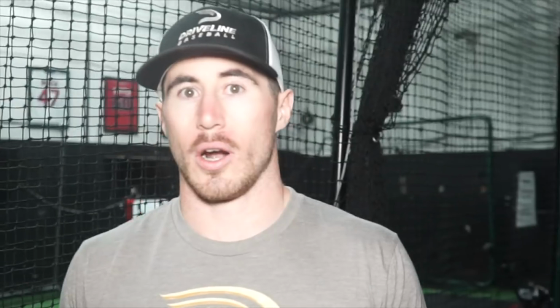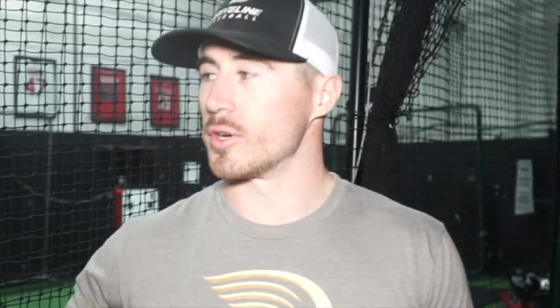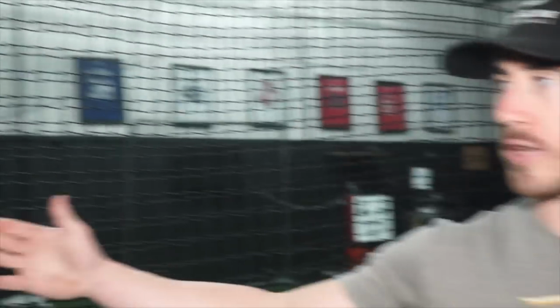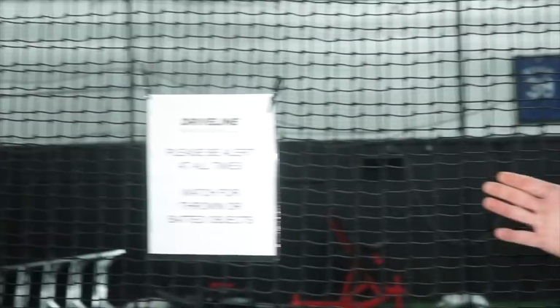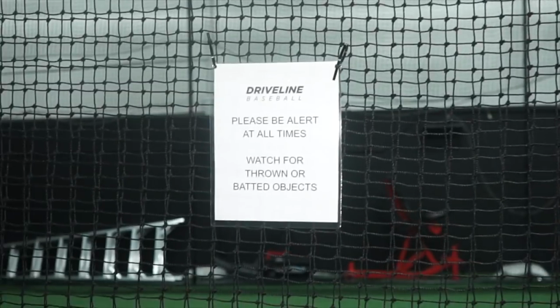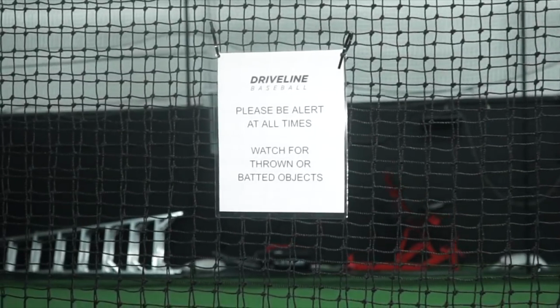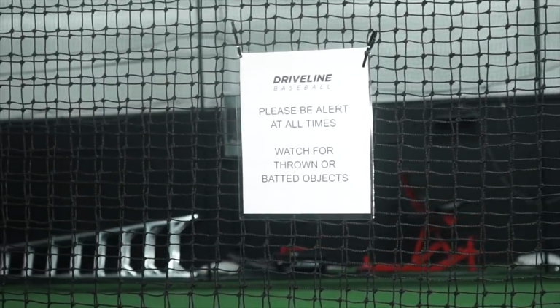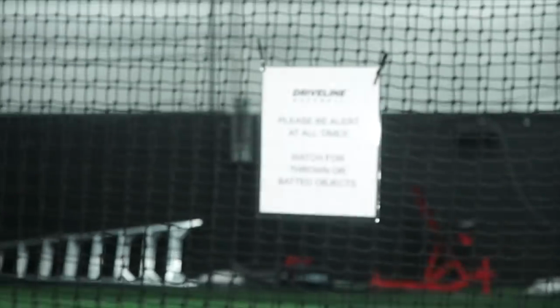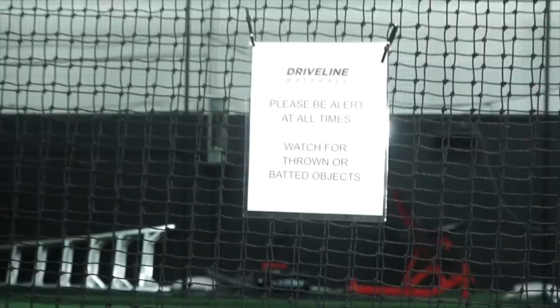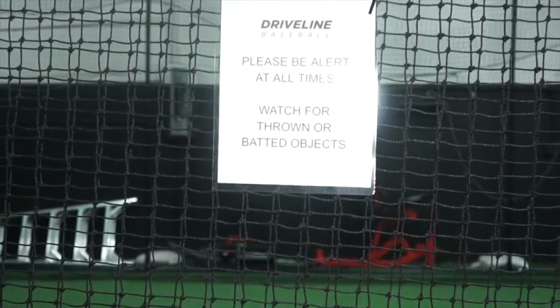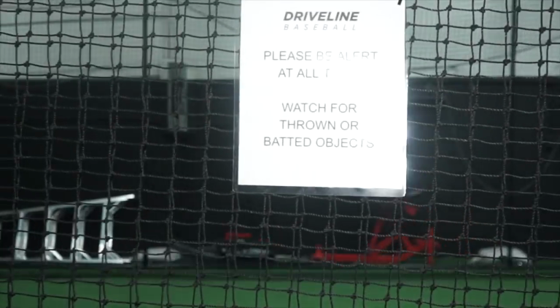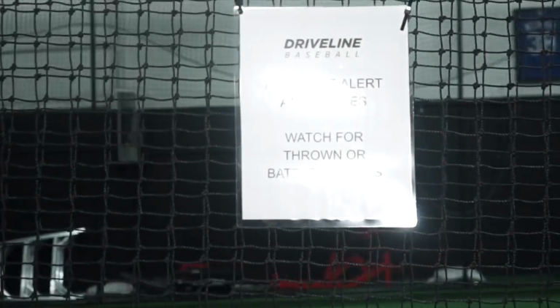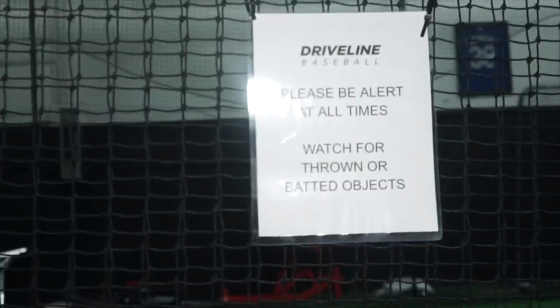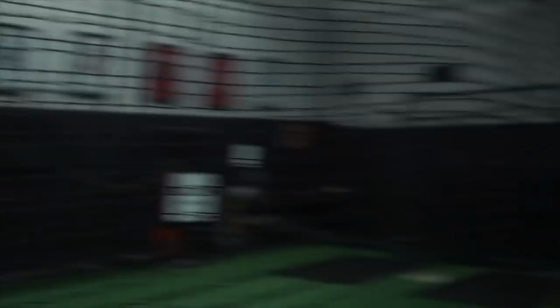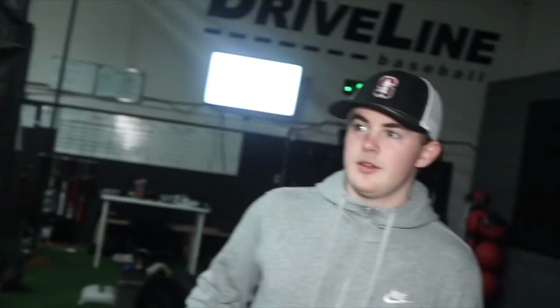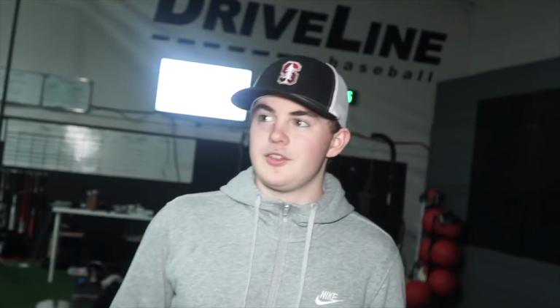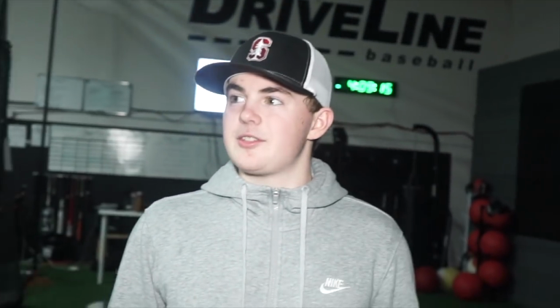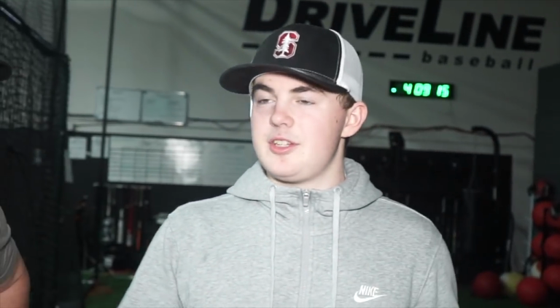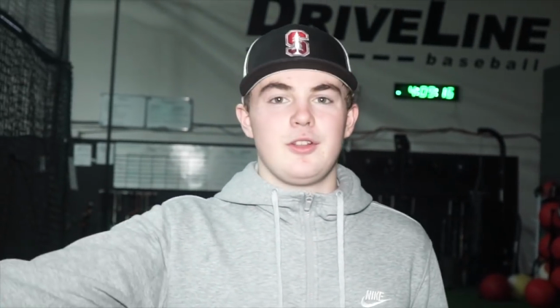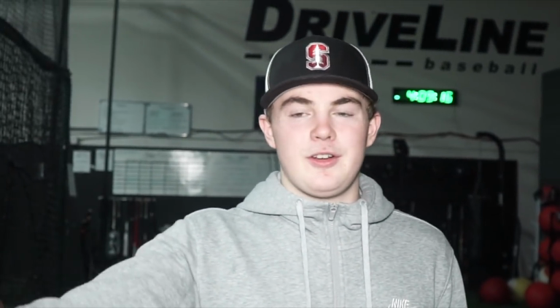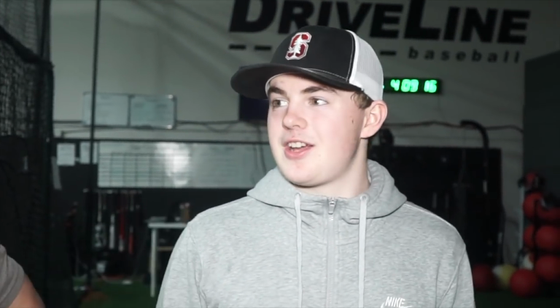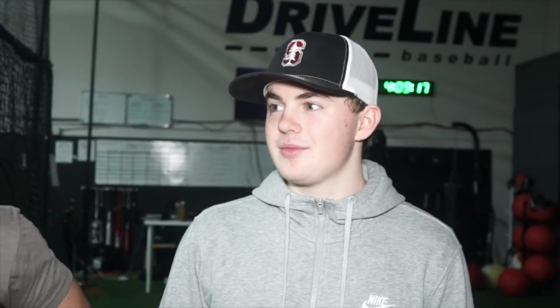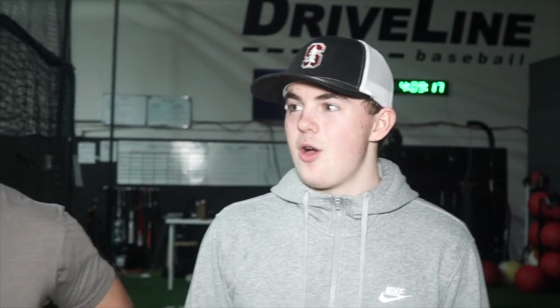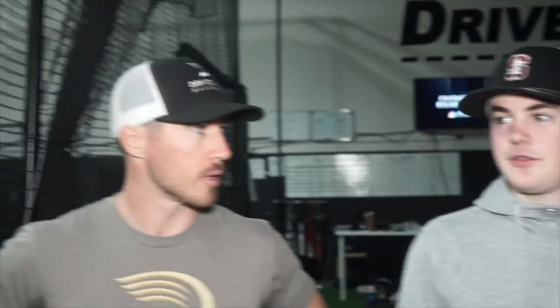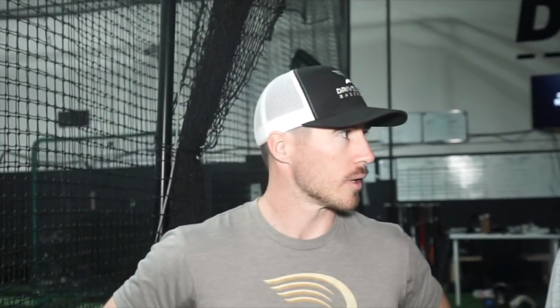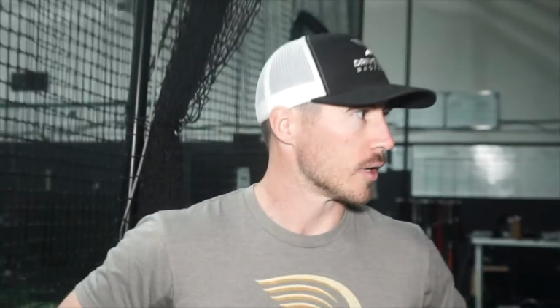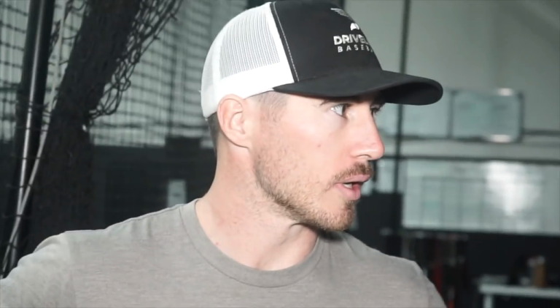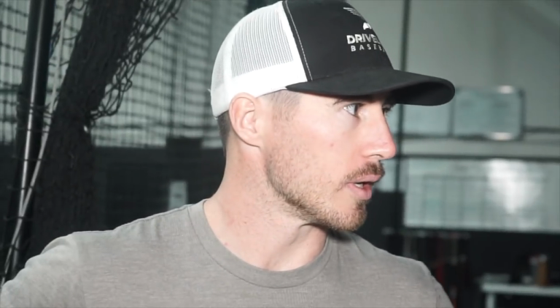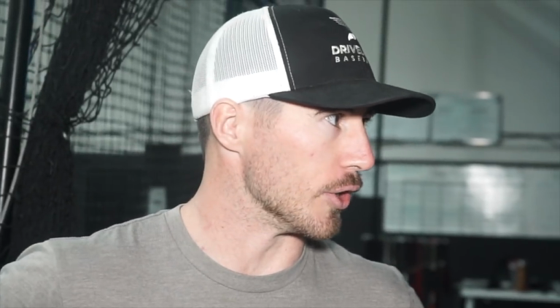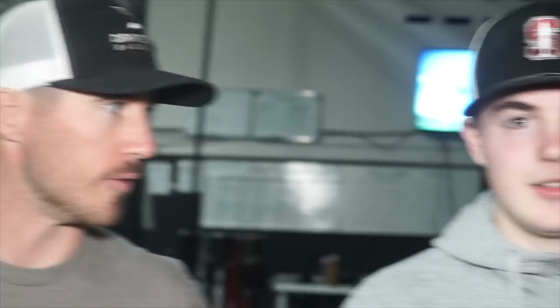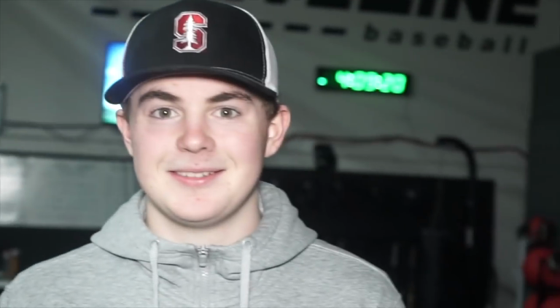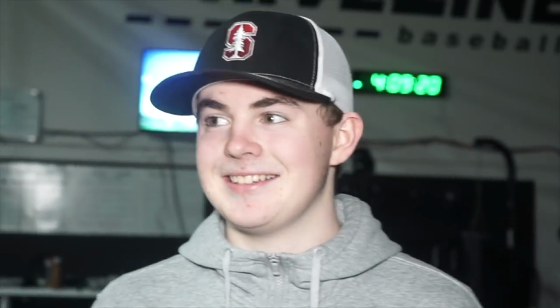So here on the cage we have signs. Art, can you please read out the signs to the nice people? So it says: please be alert at all times. Watch for thrown or batted objects. Very good, Art.